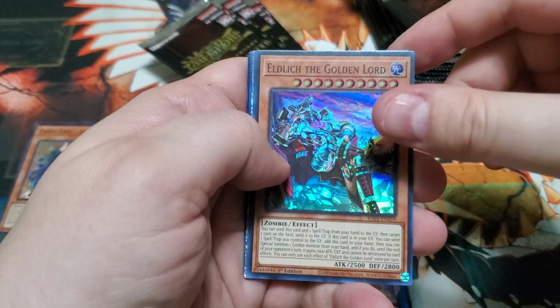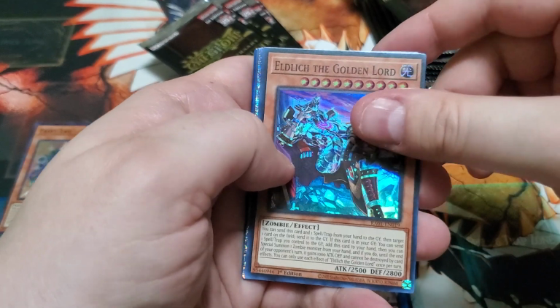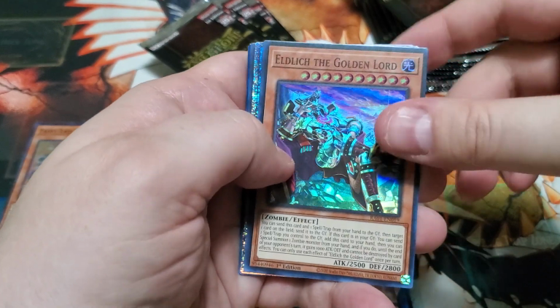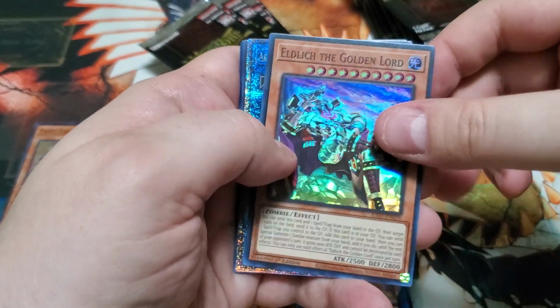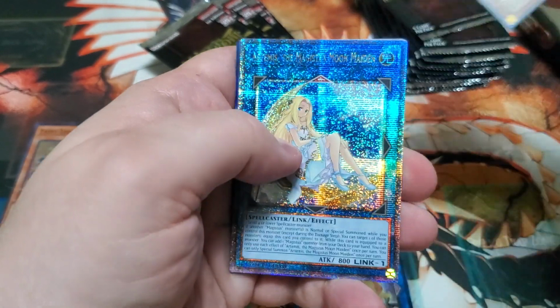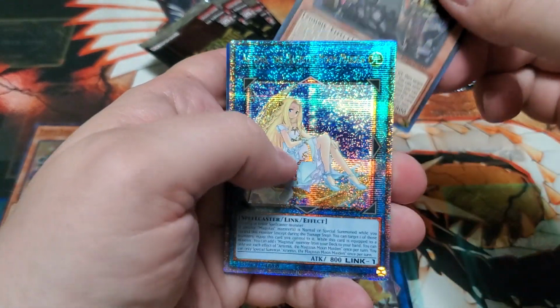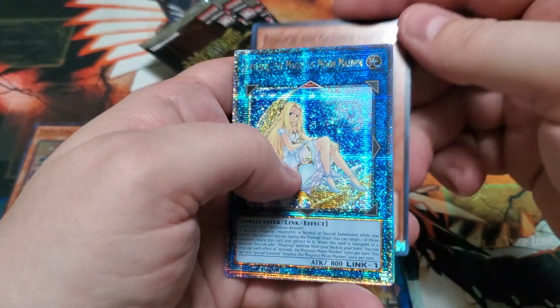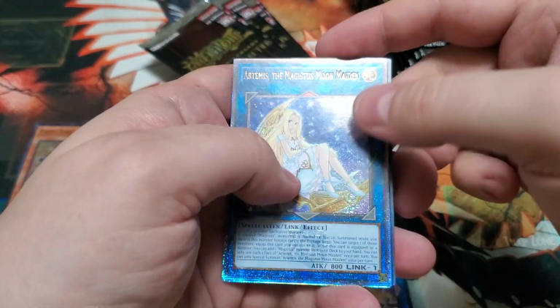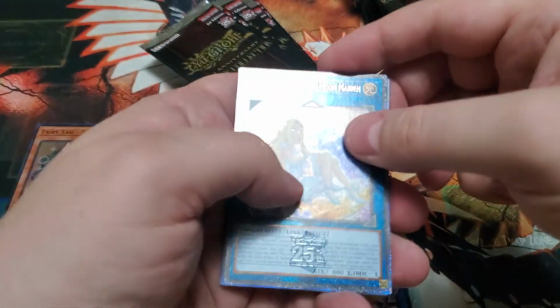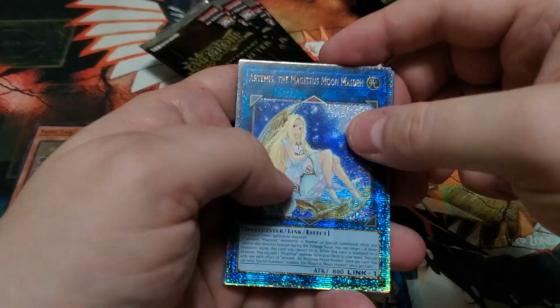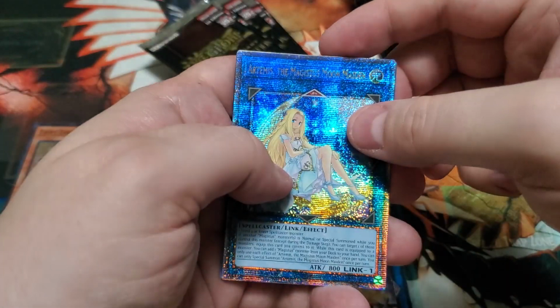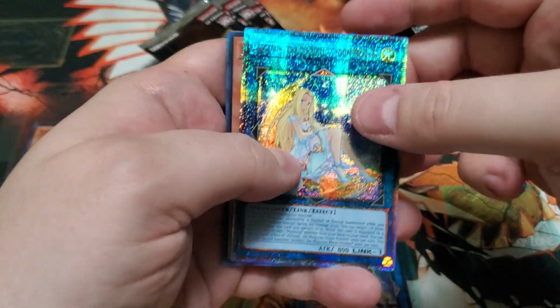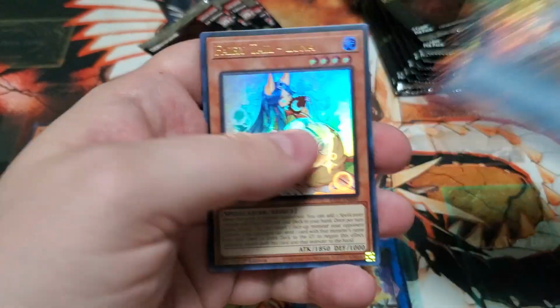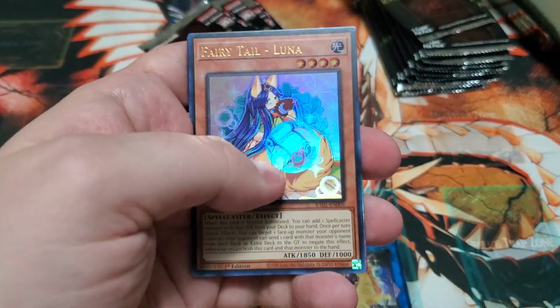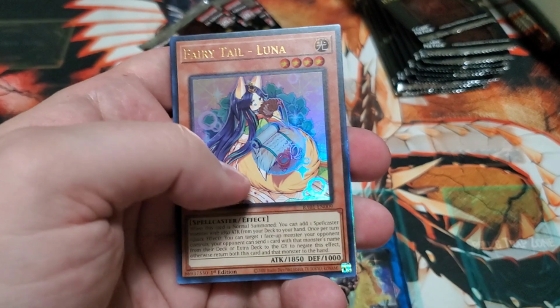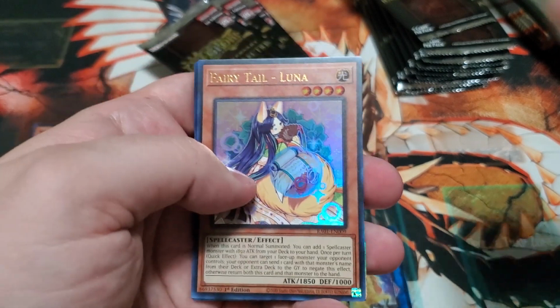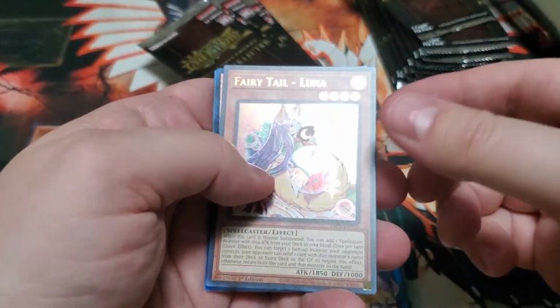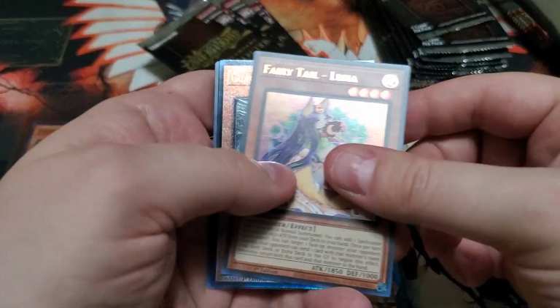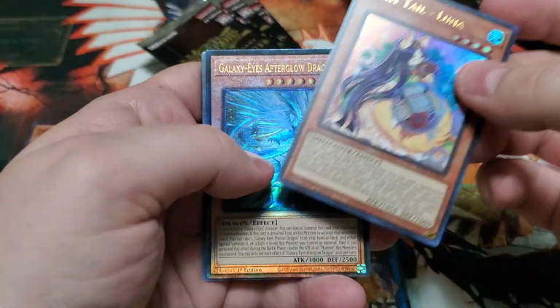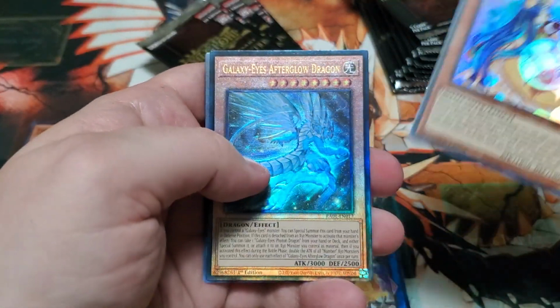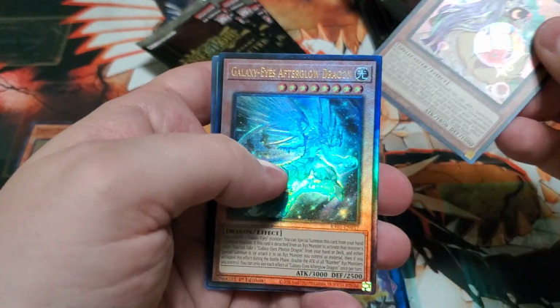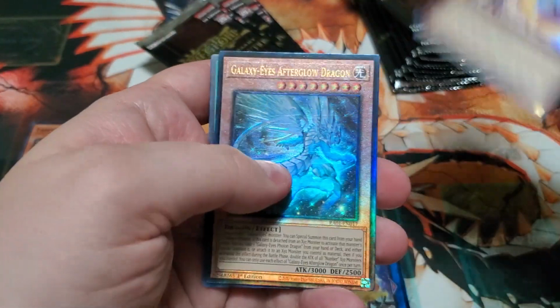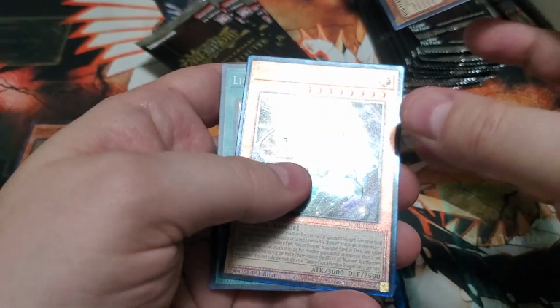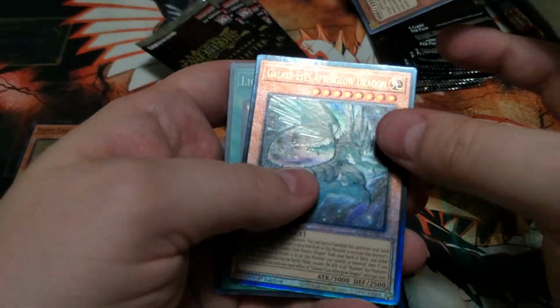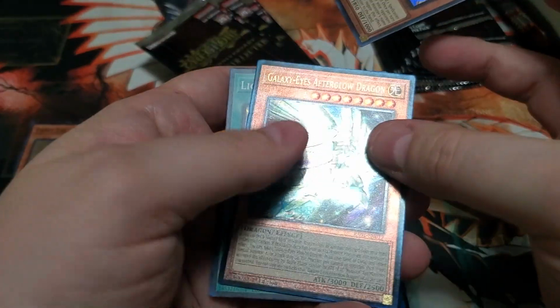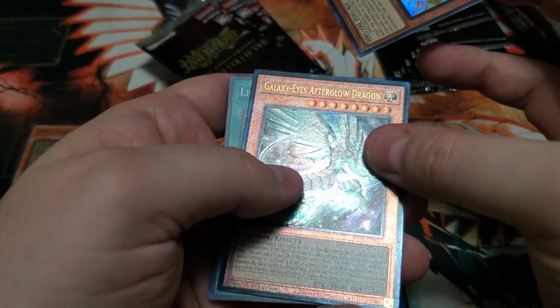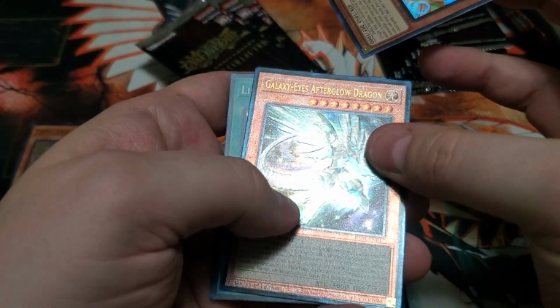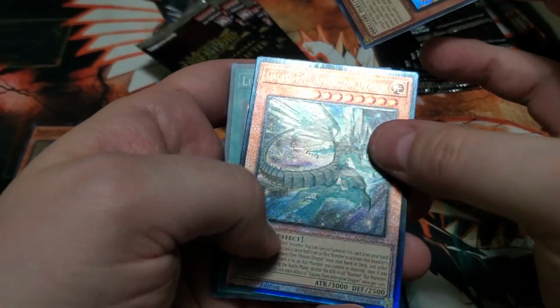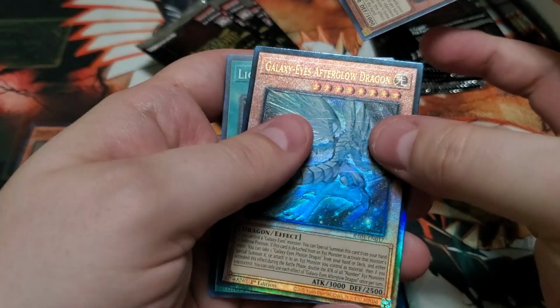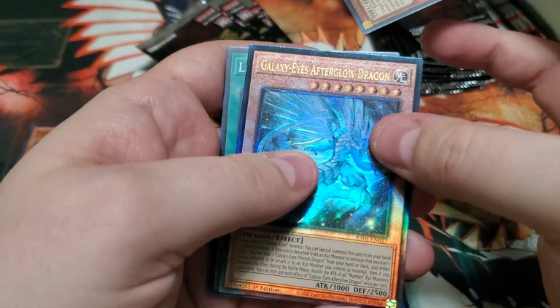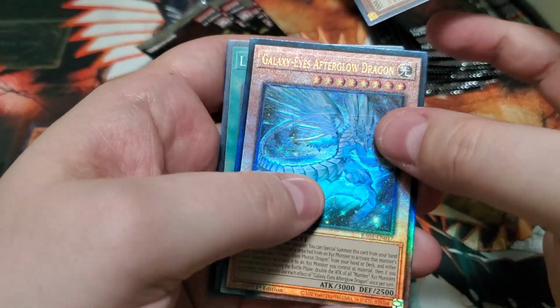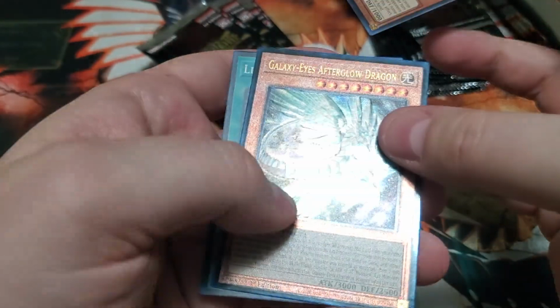Oh, let's go! A 25th Artemis and an Ultra Fairytale Luna — Ultimate Rare. Yep, that's the Ultimate Rare.